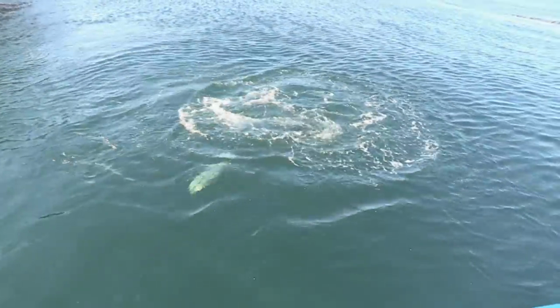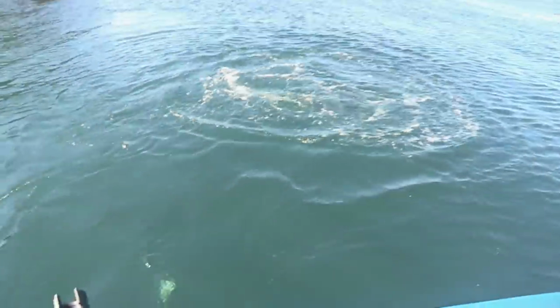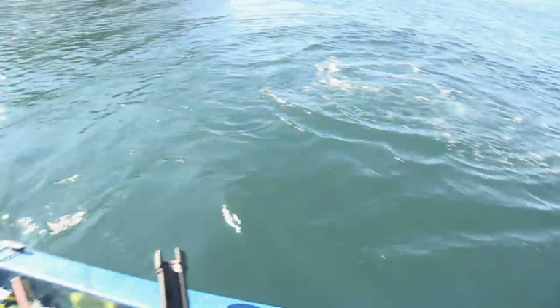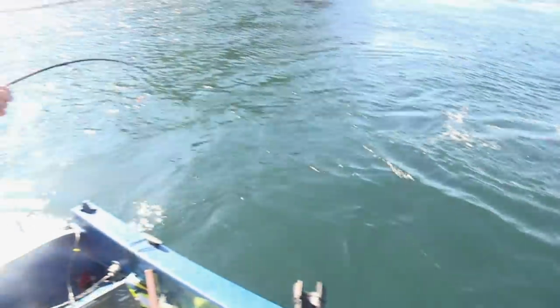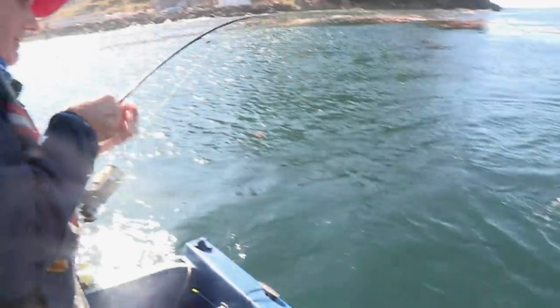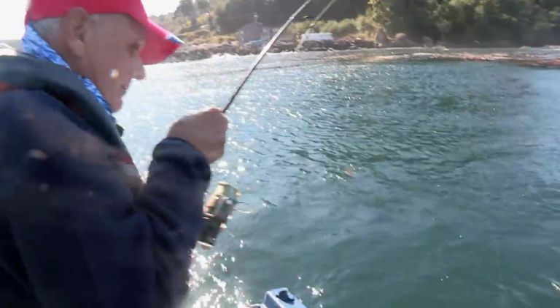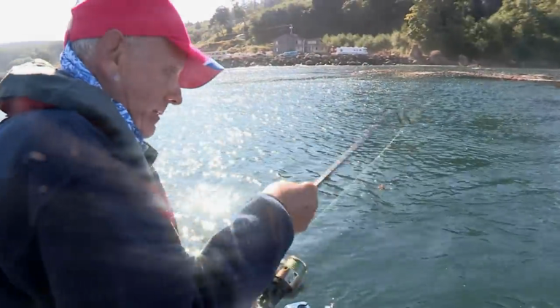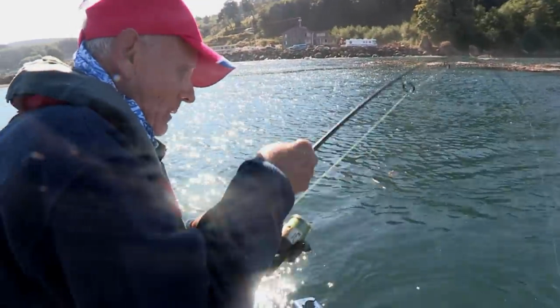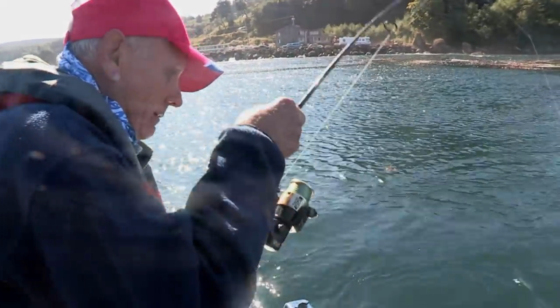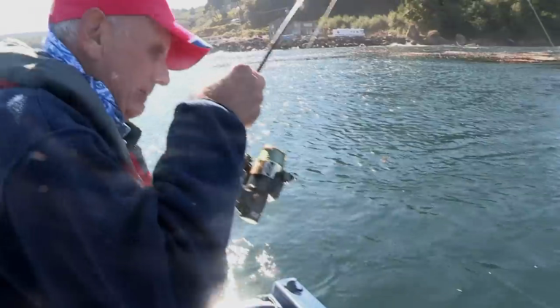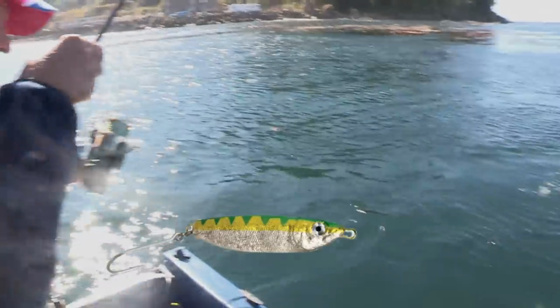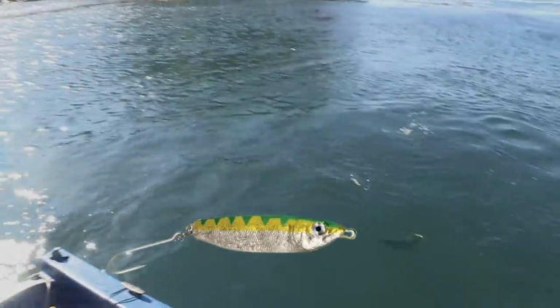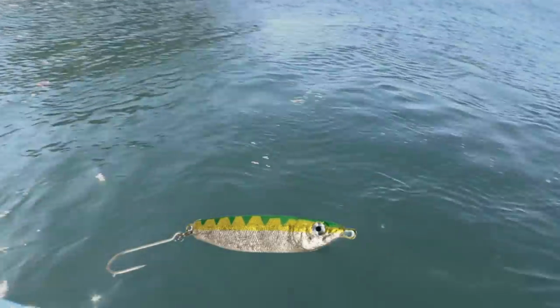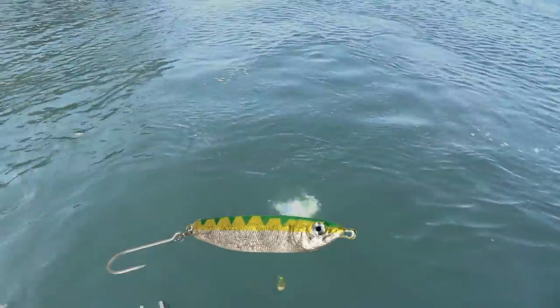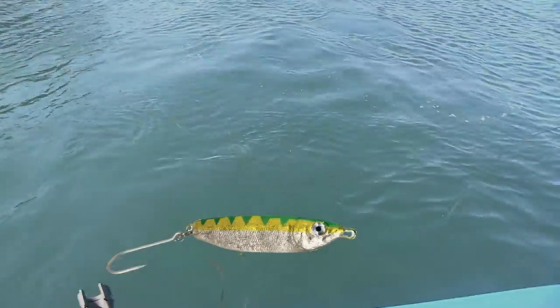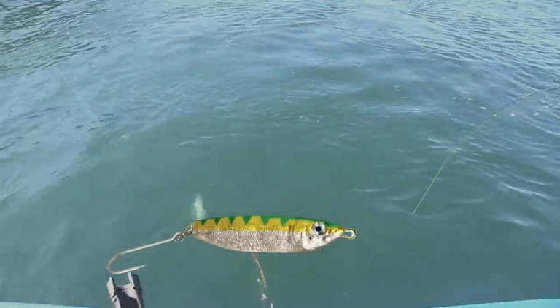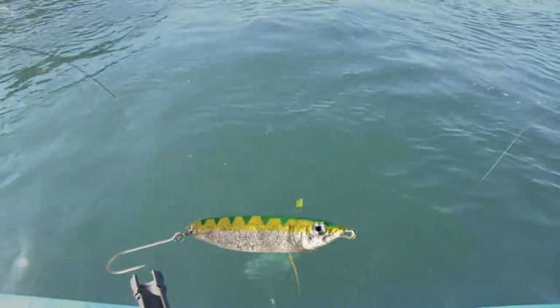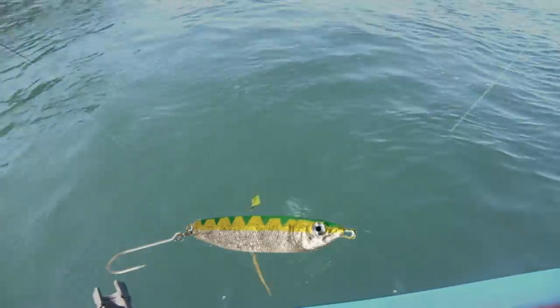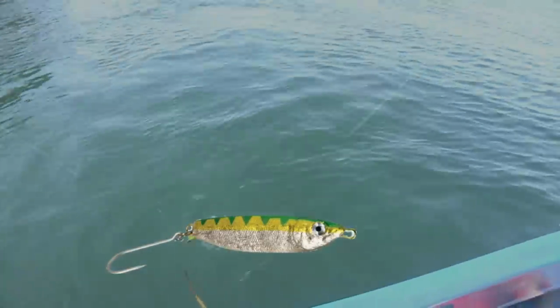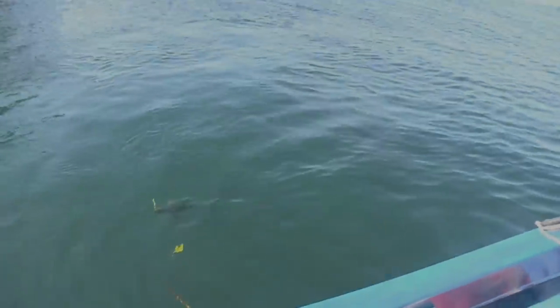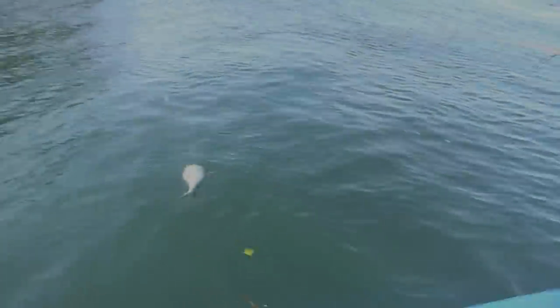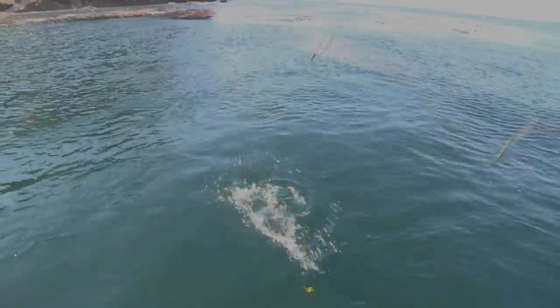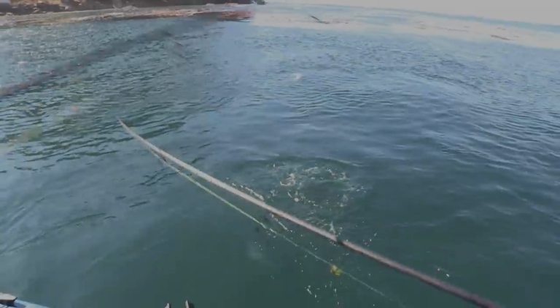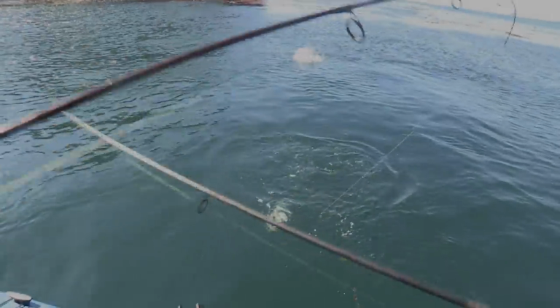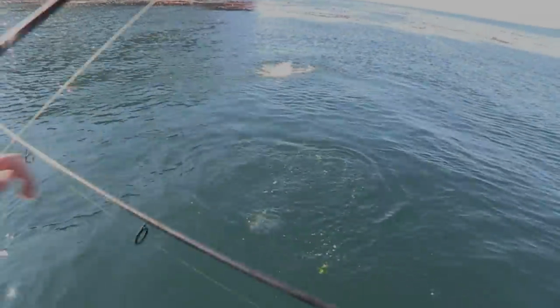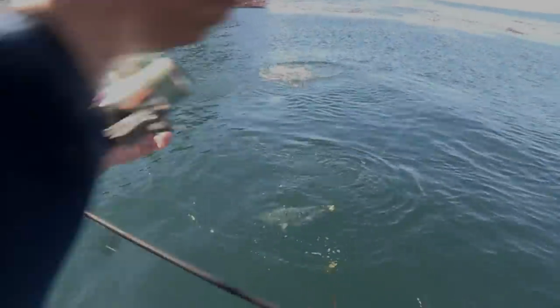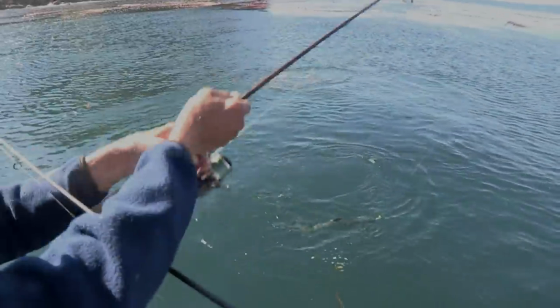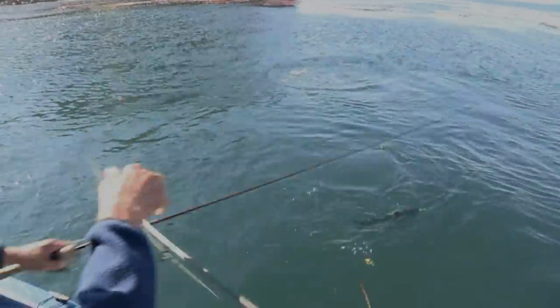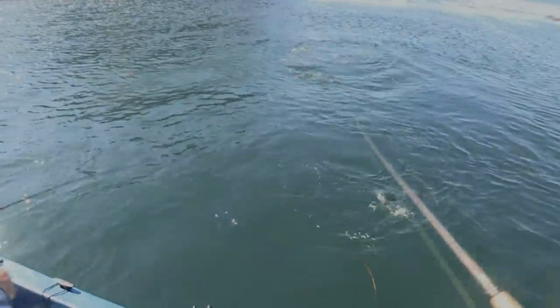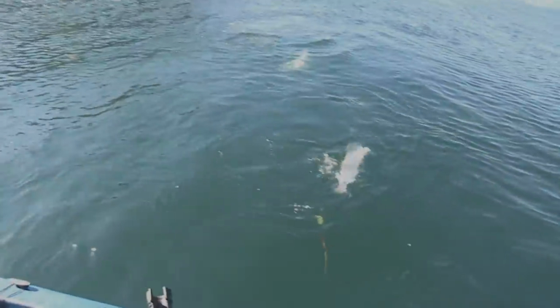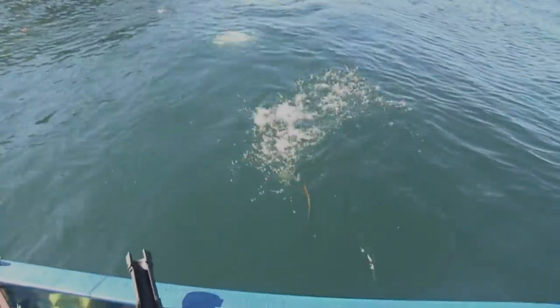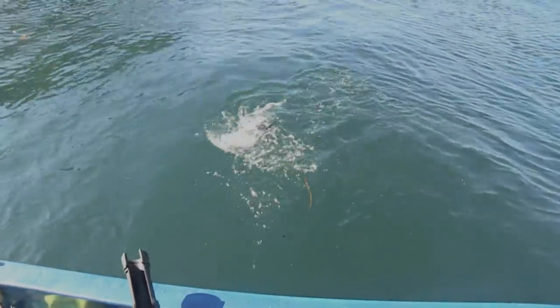In the early 1980s, Pete Roscoe created what would become known as the Crippled Herring after years of development in the waters off the coast of the Olympic Peninsula in Washington State. Since then, countless anglers have enjoyed success with the Crippled Herring.